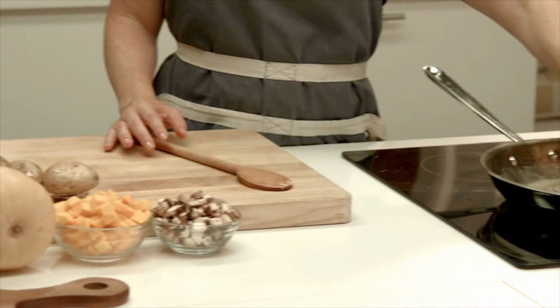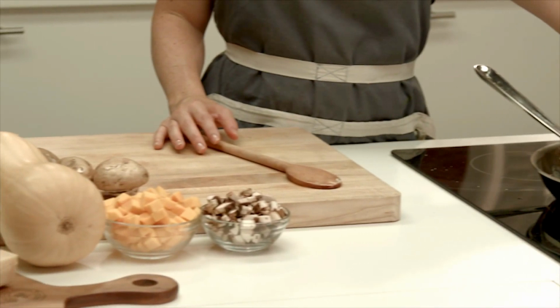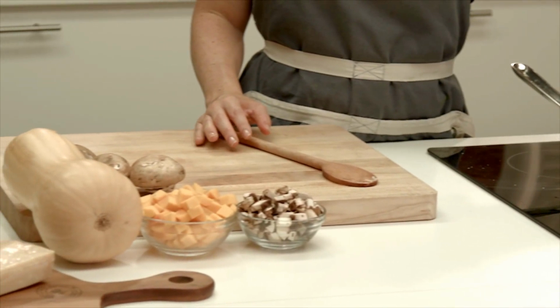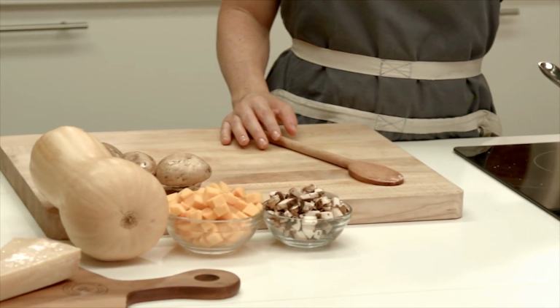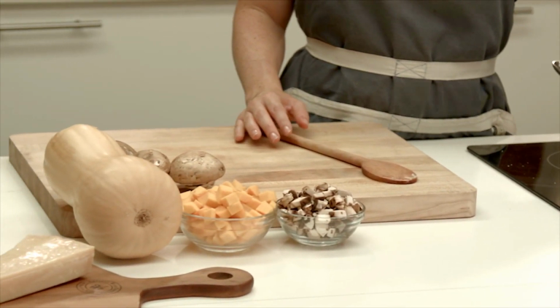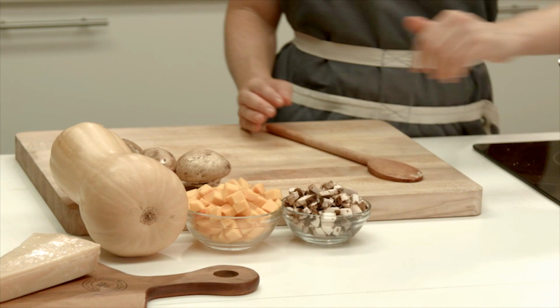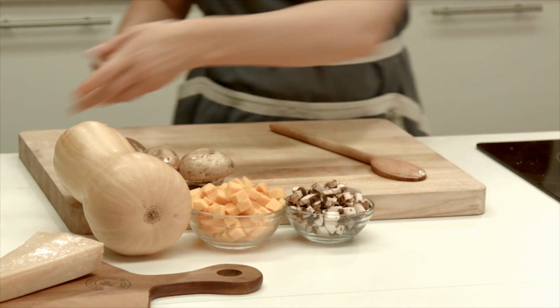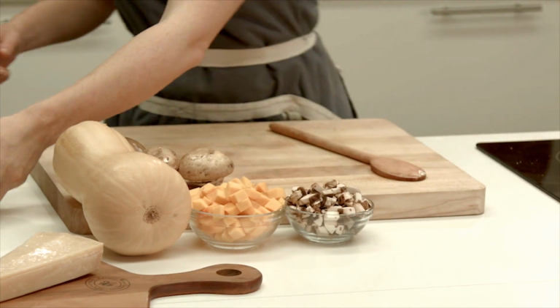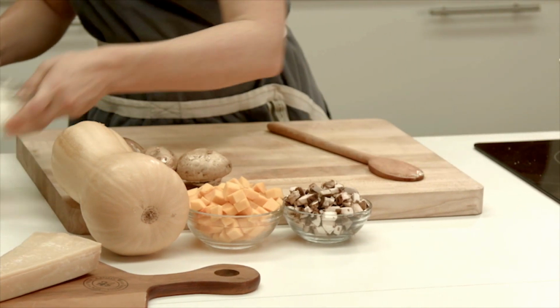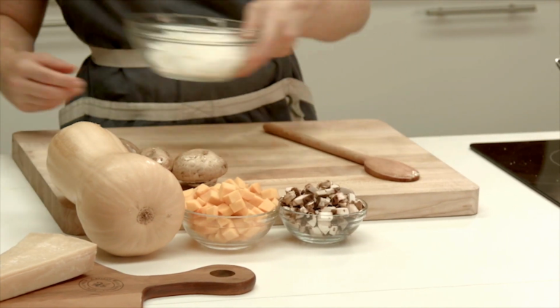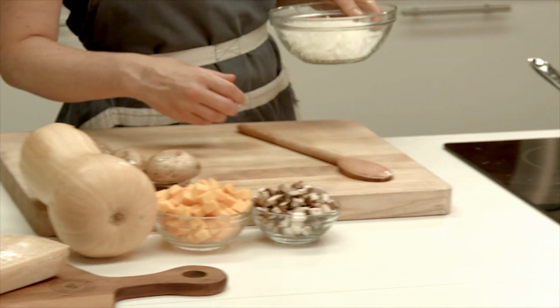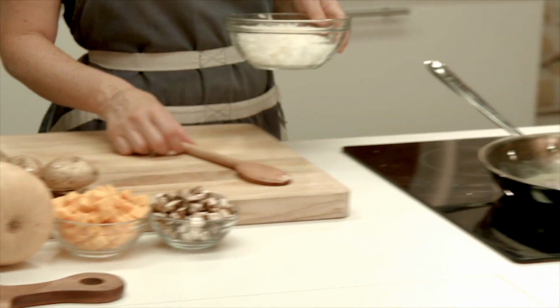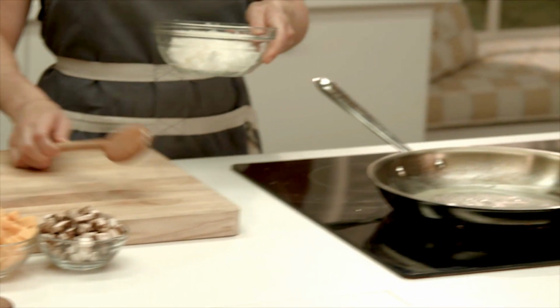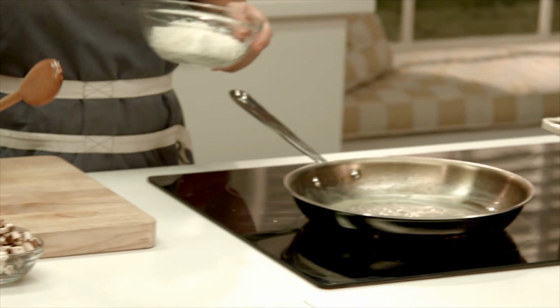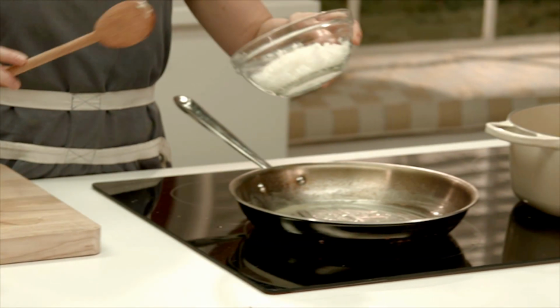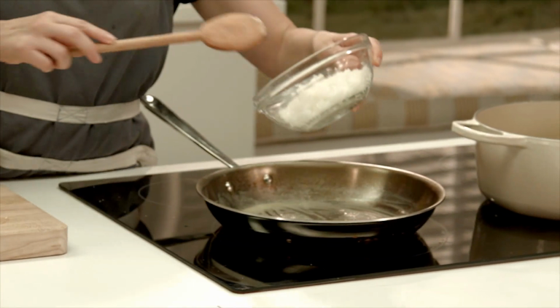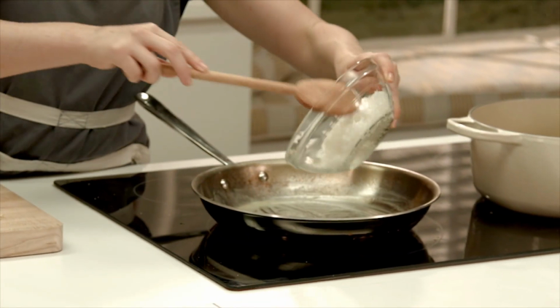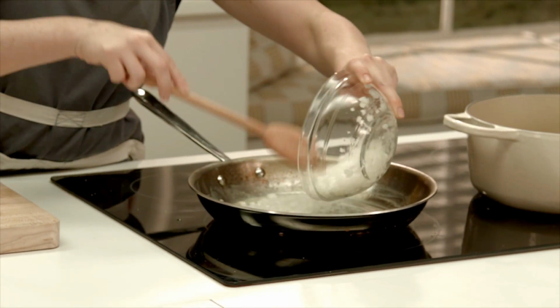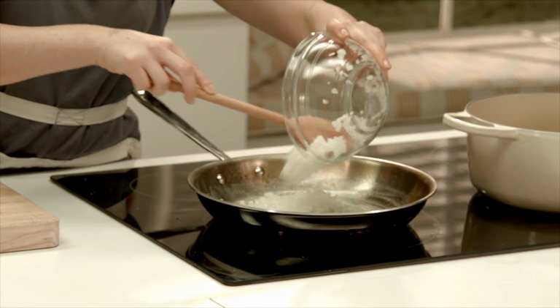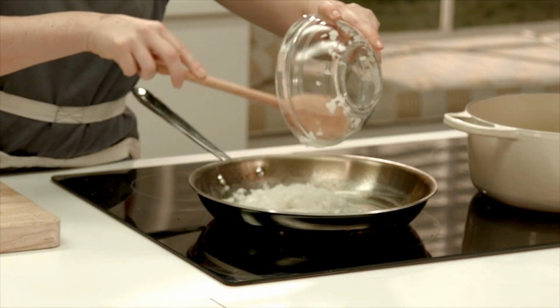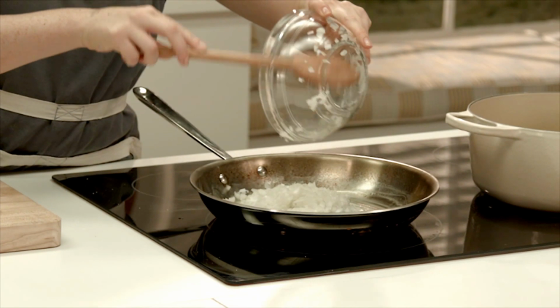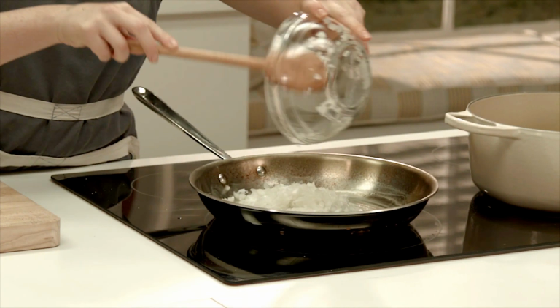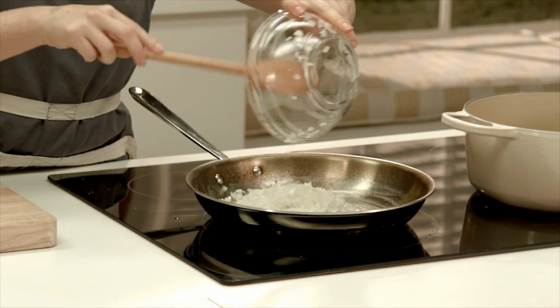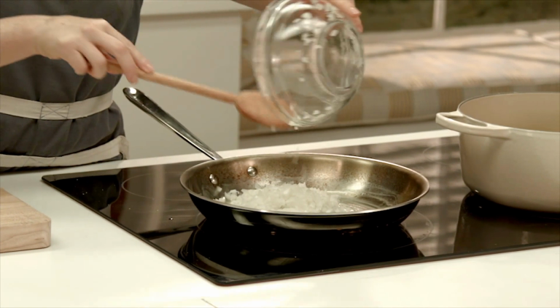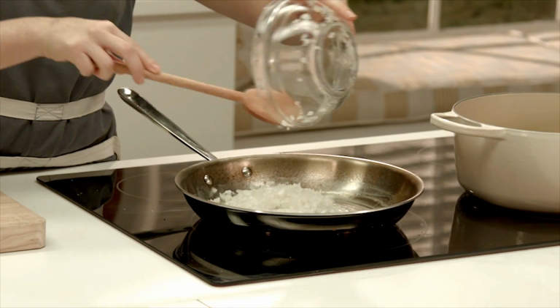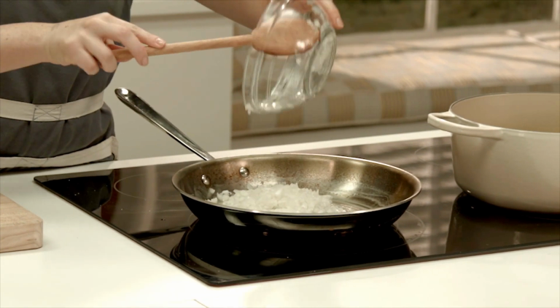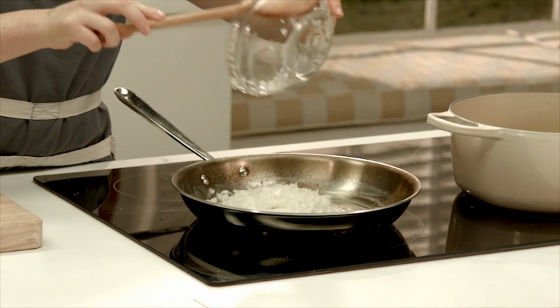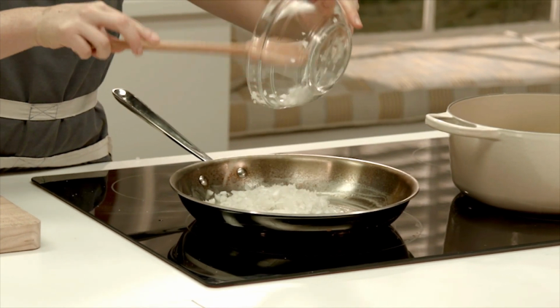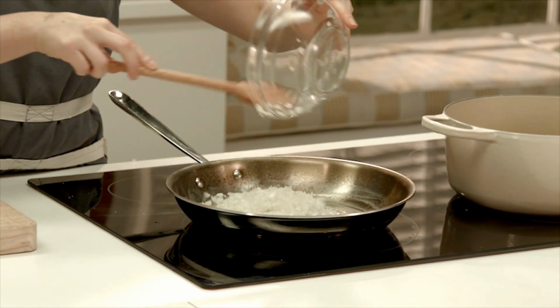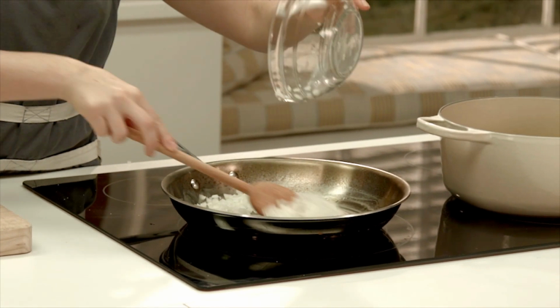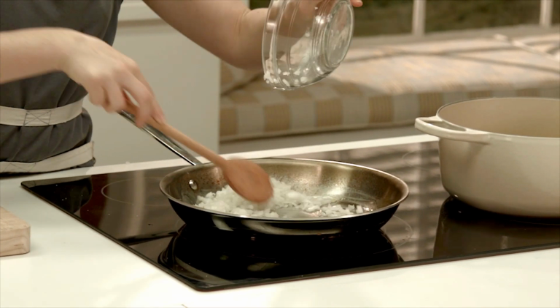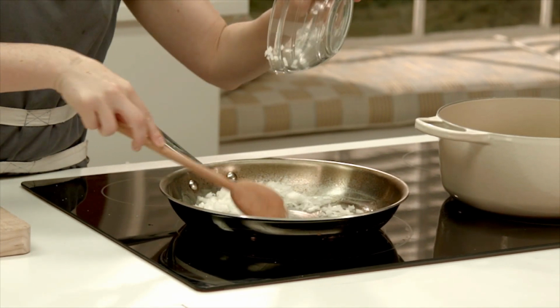So I'm going to start by adding some onions to the pan. Hear that sizzle — when the pan sizzles you know it's hot enough.